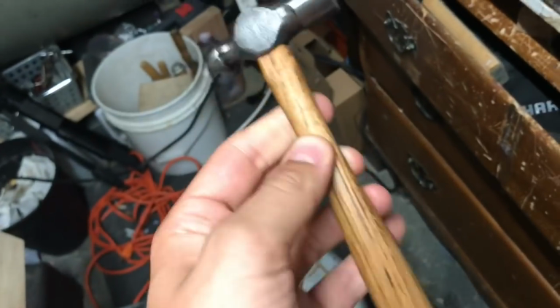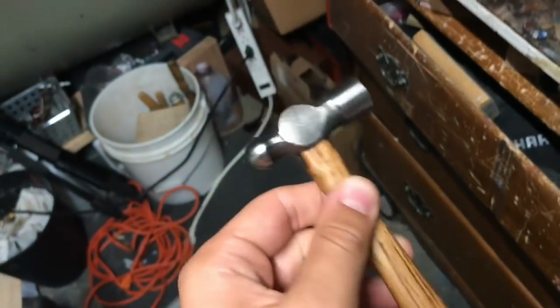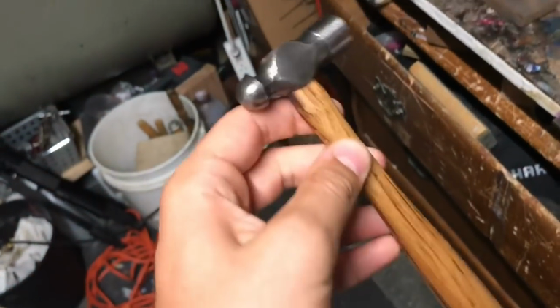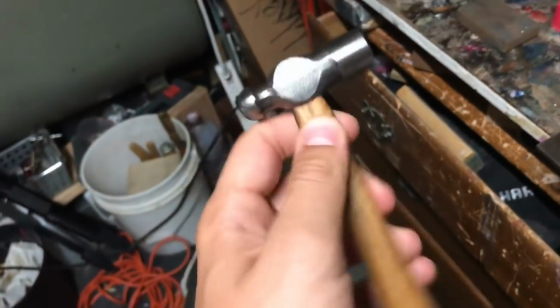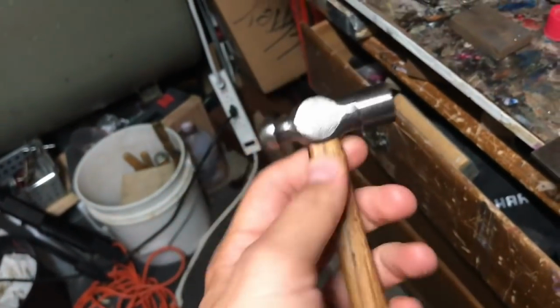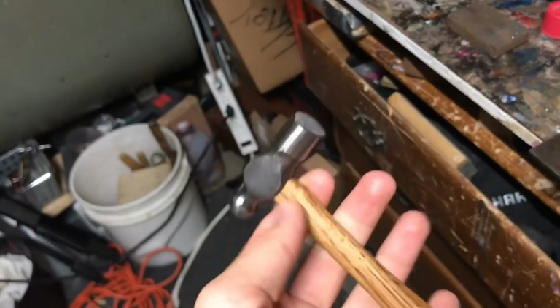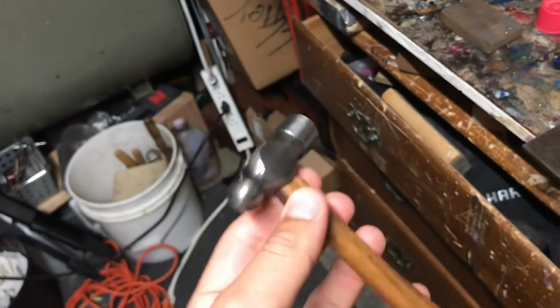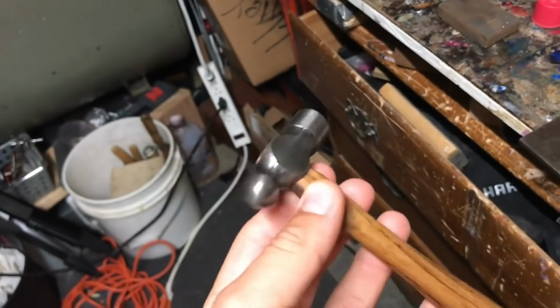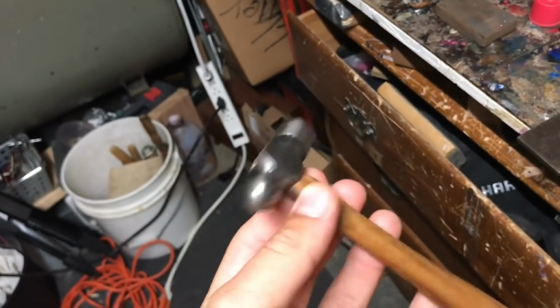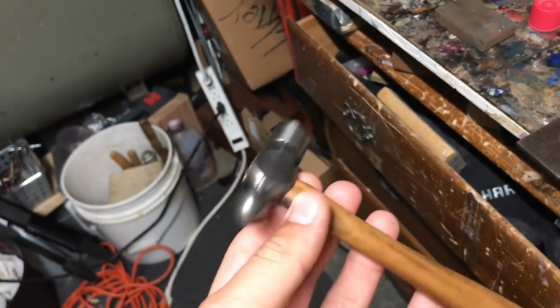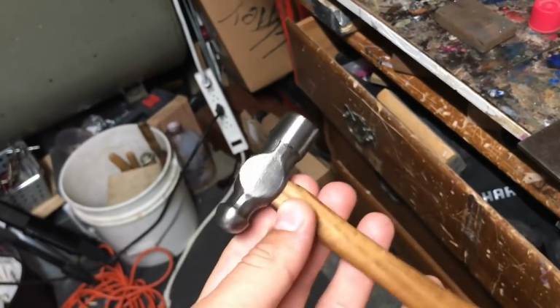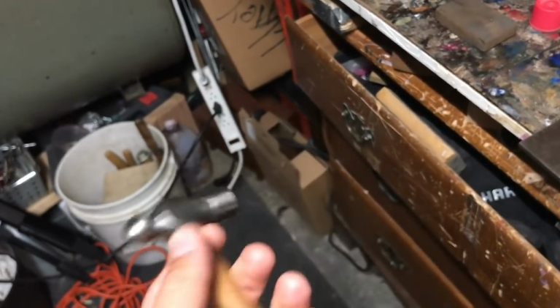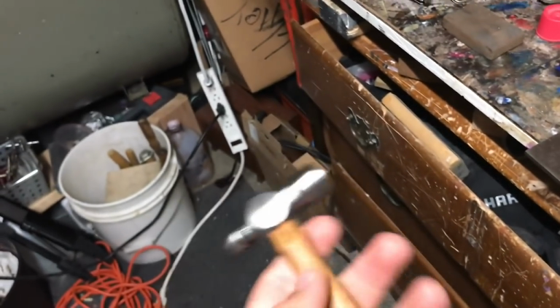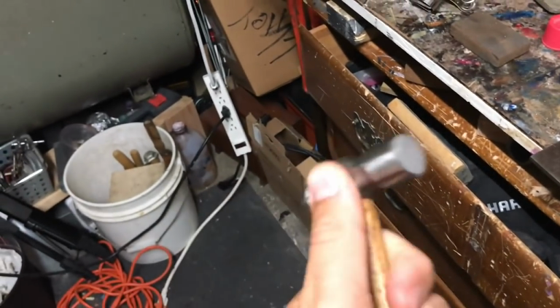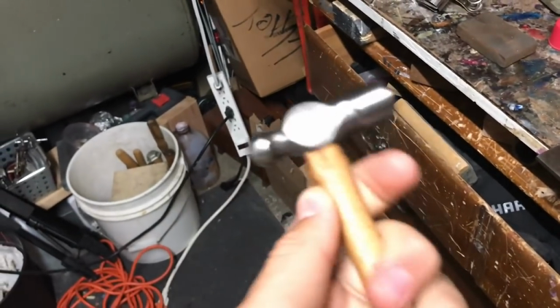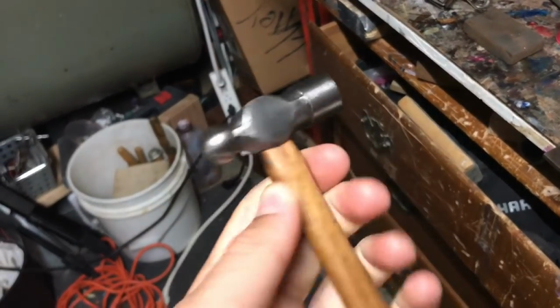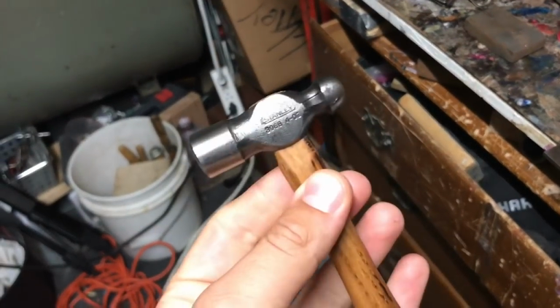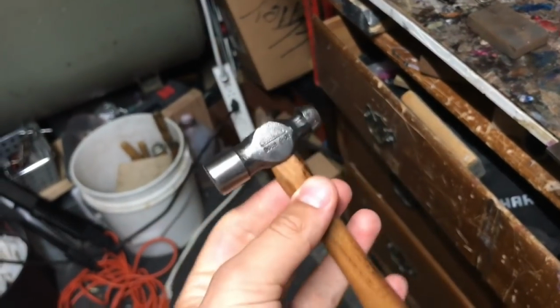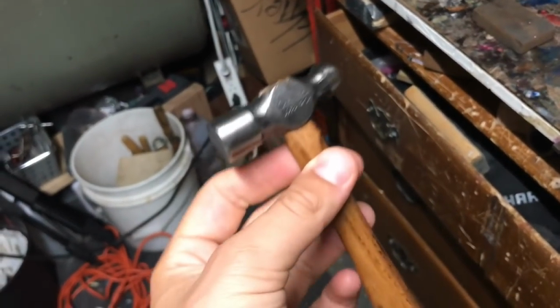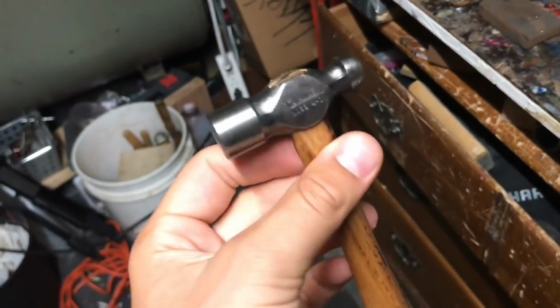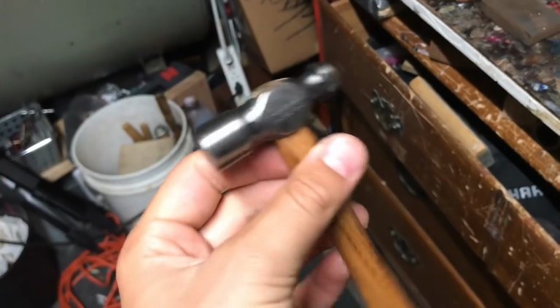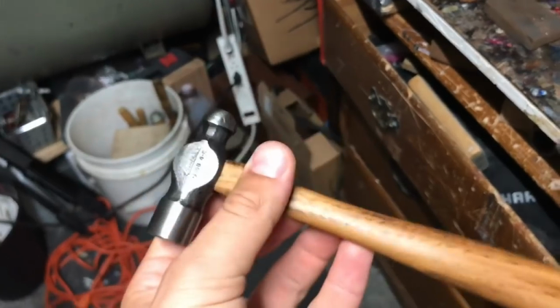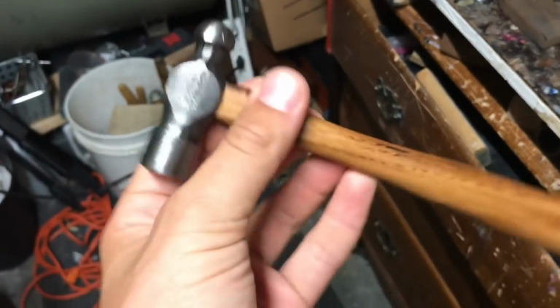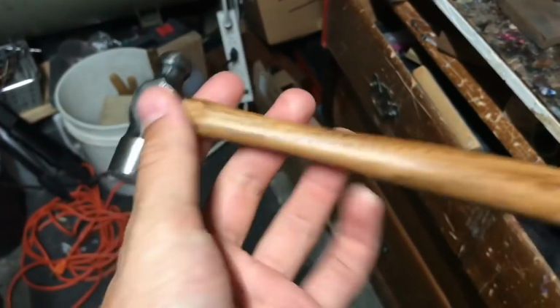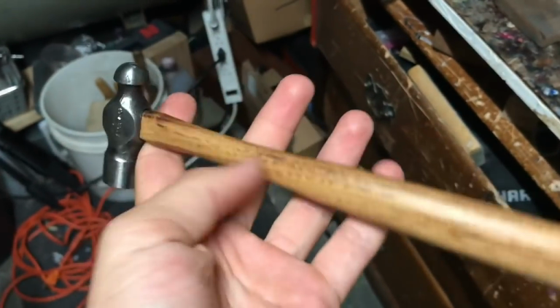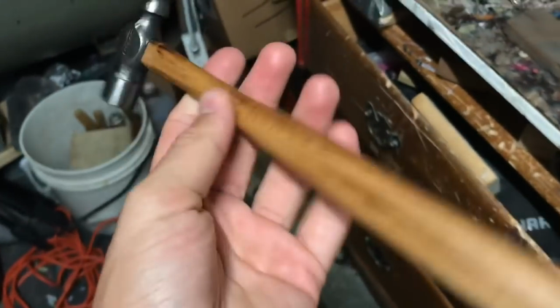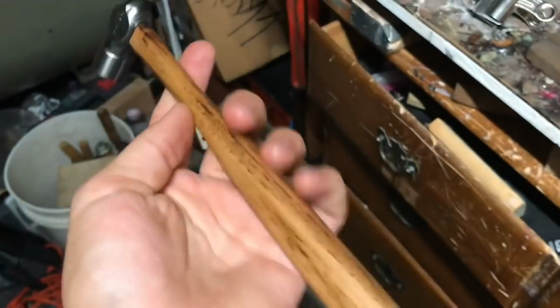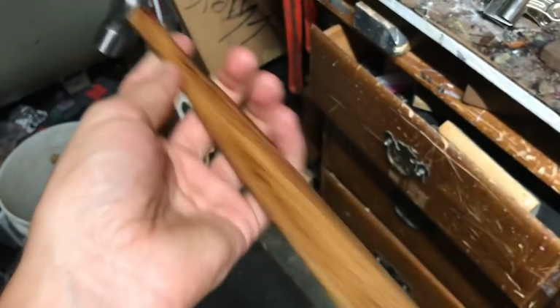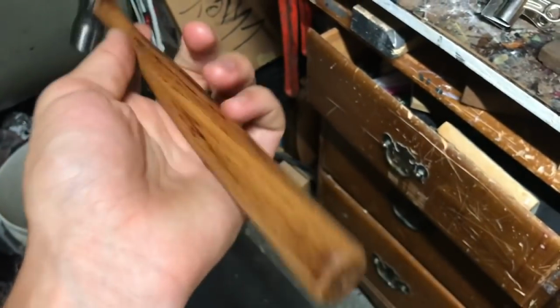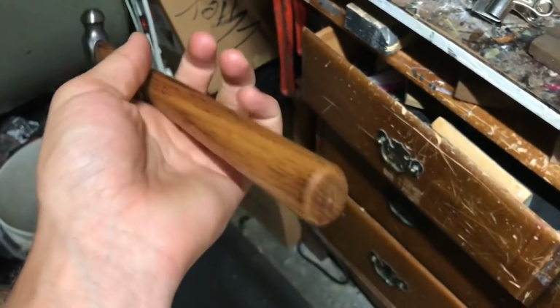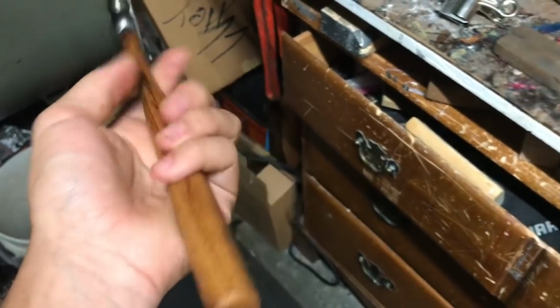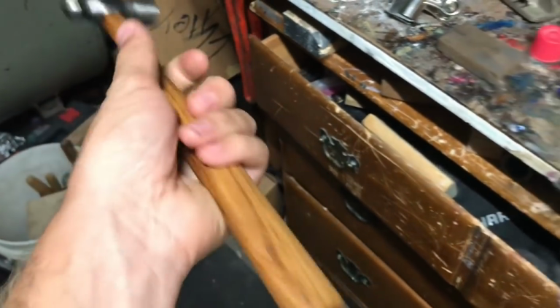It's cool that I could restore something that I could actually use every day. Thanks for watching, I'm Lewis from Bitter Blade Co. Please like, subscribe, and follow along. See you later!